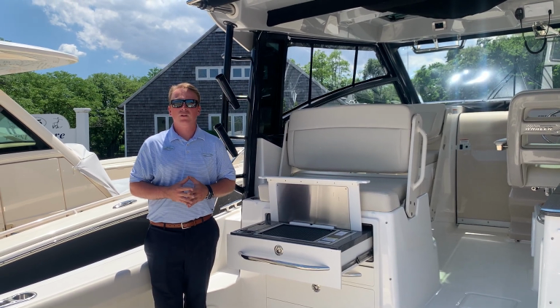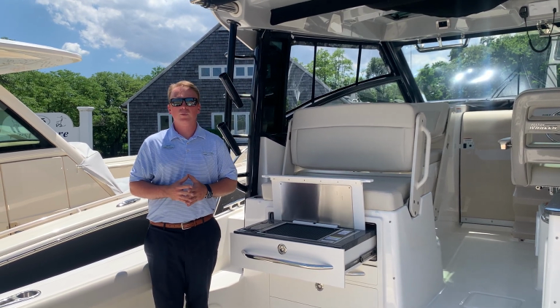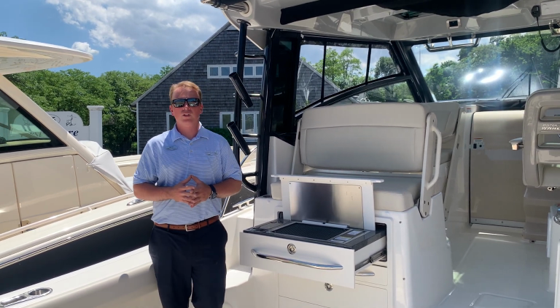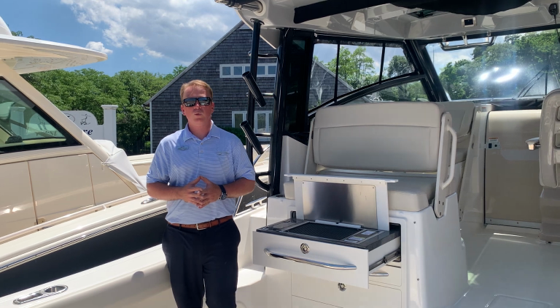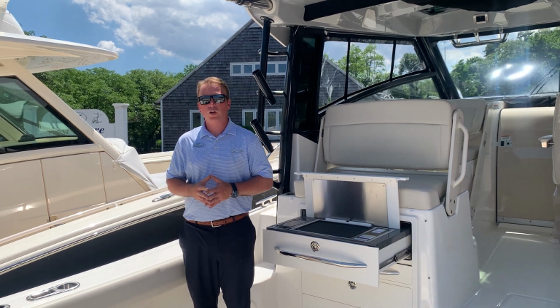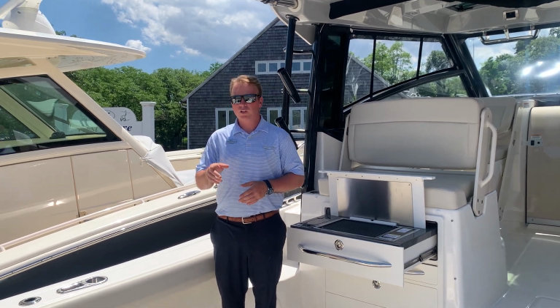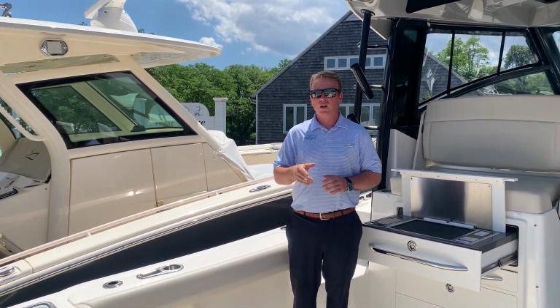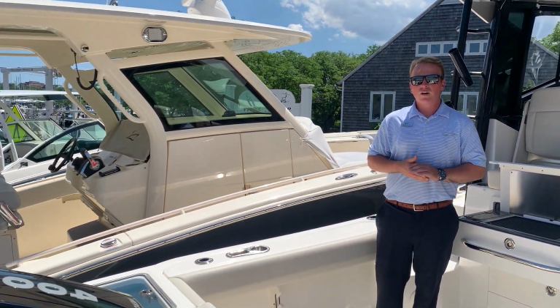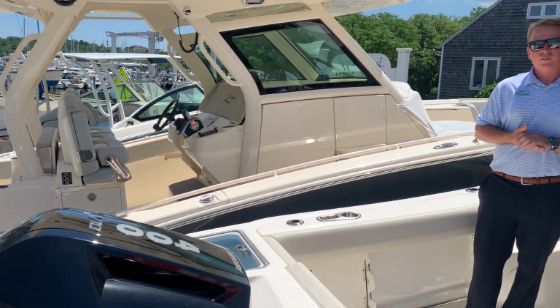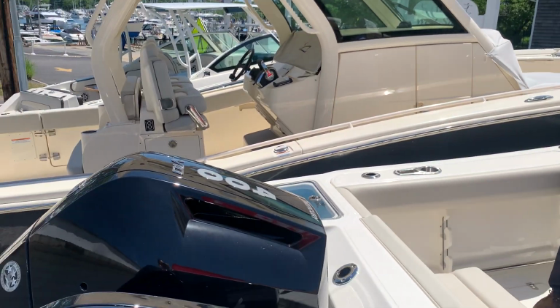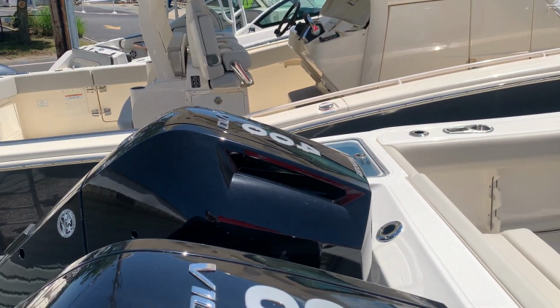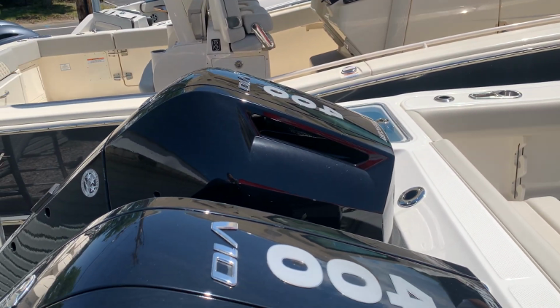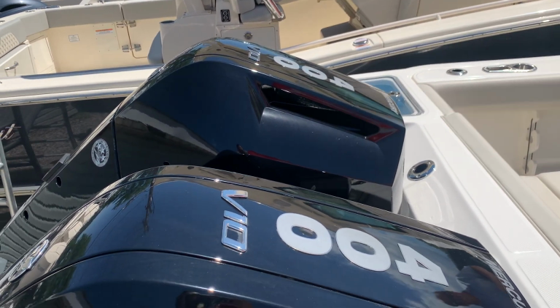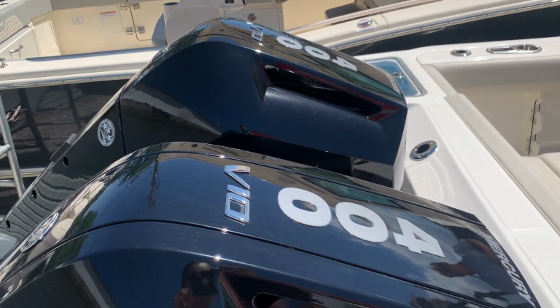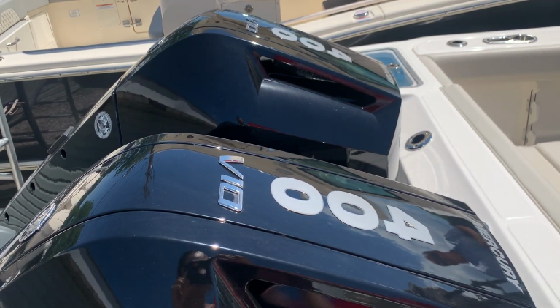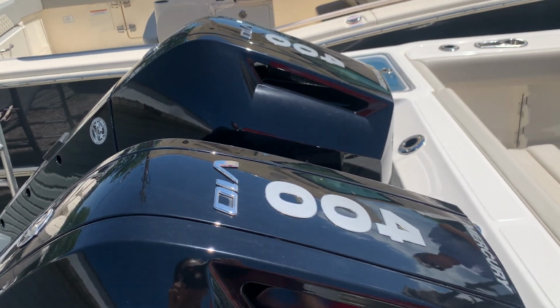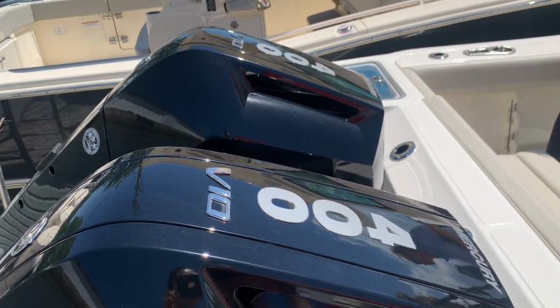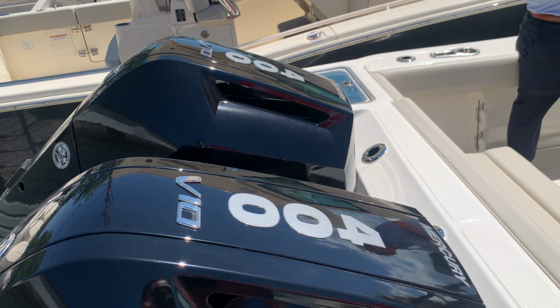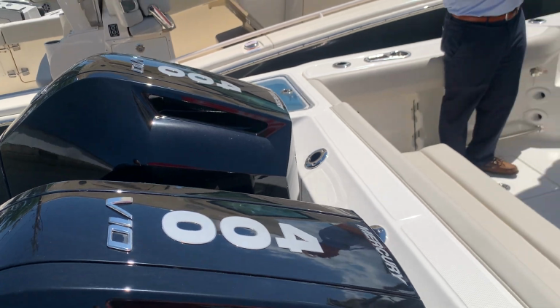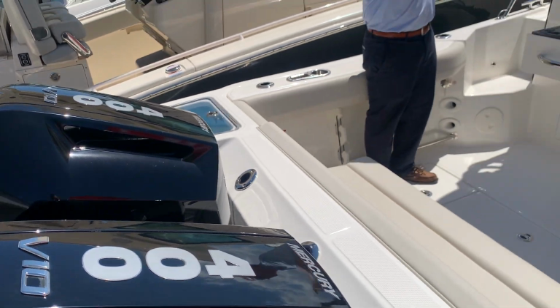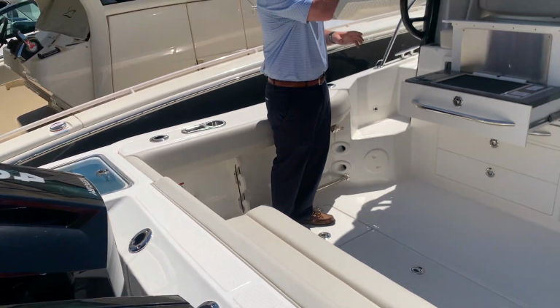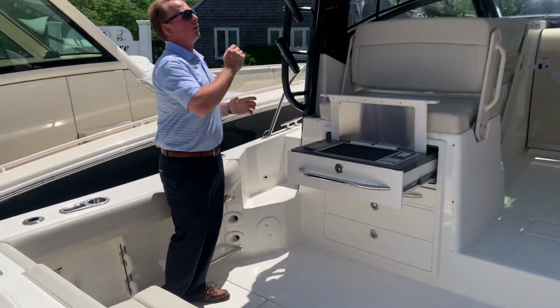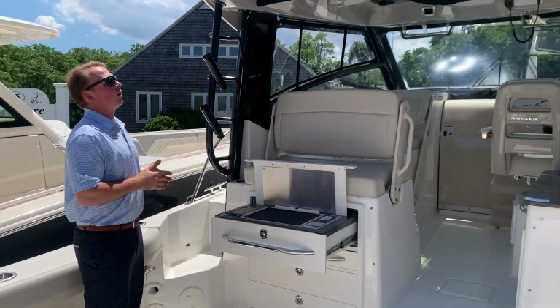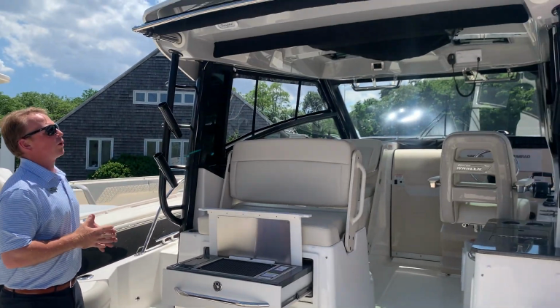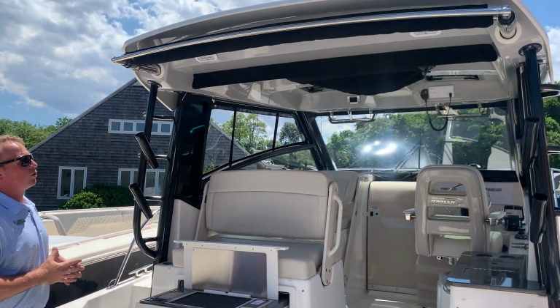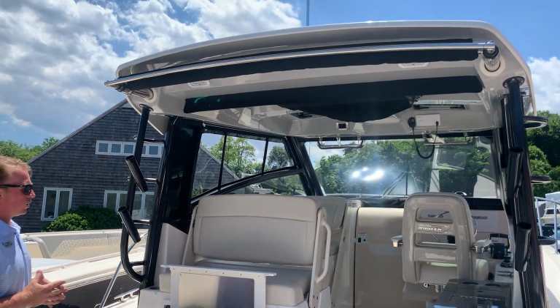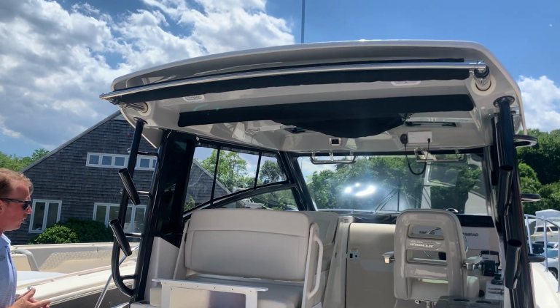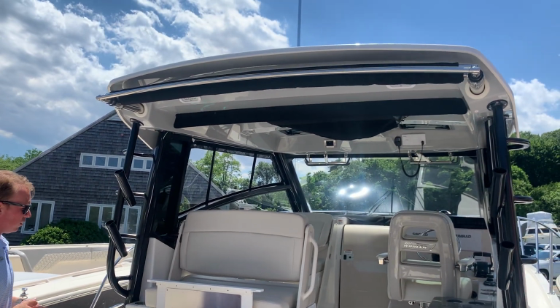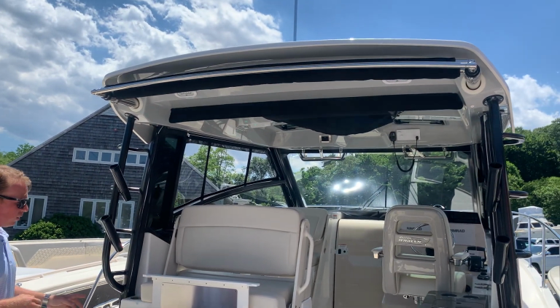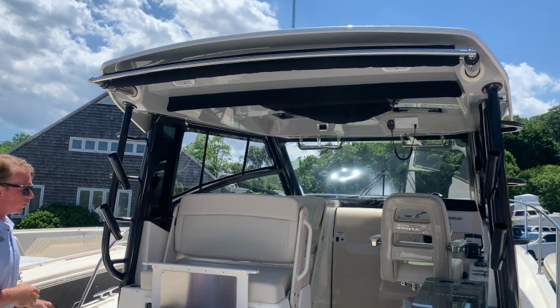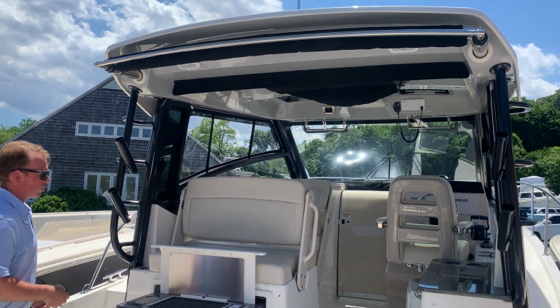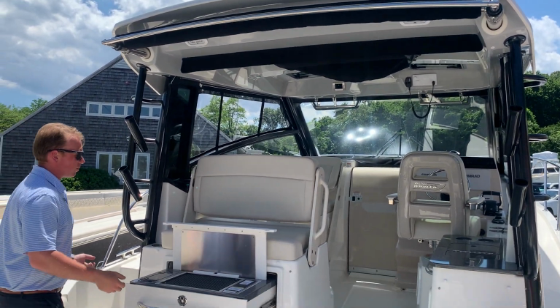This boat is equipped with Mercury's V10 400s with joystick. It has the retractable sunshade and the summer kitchen option.